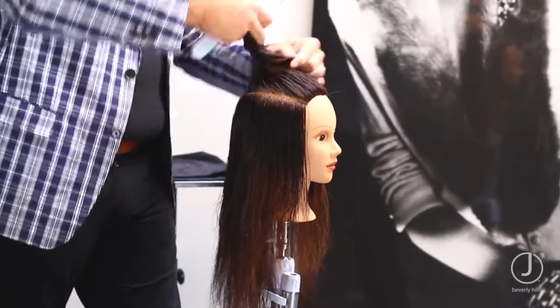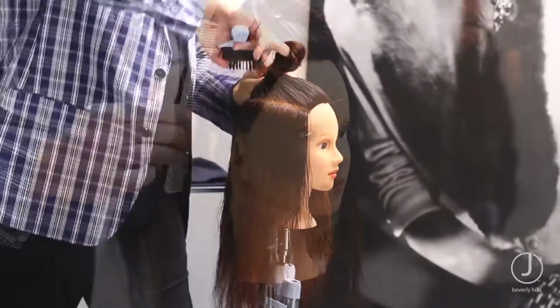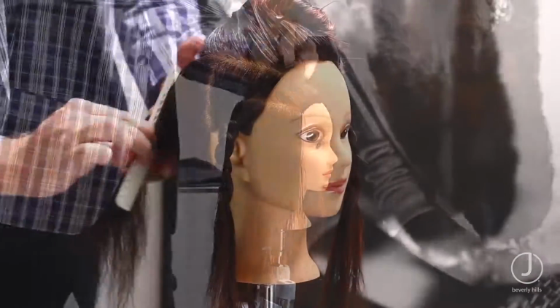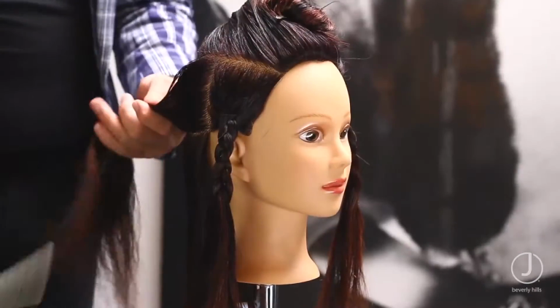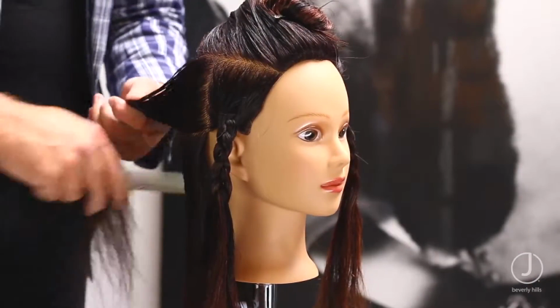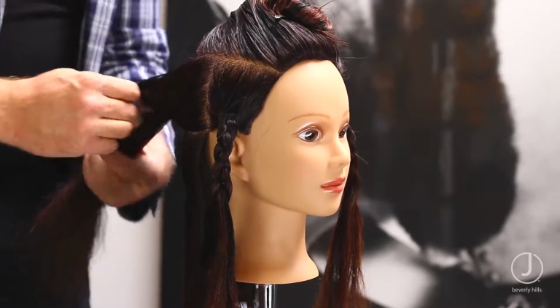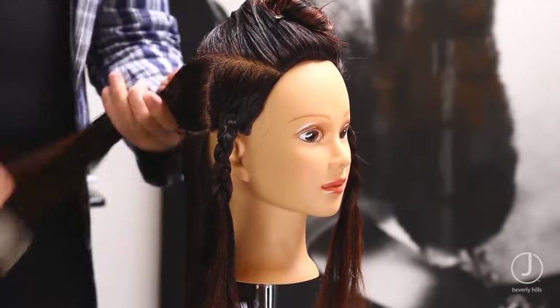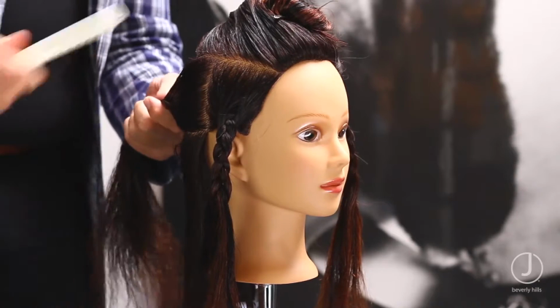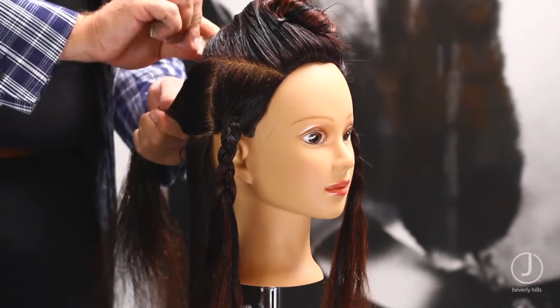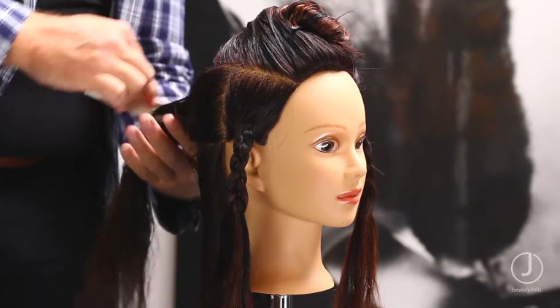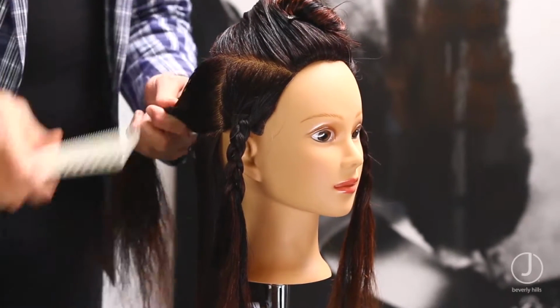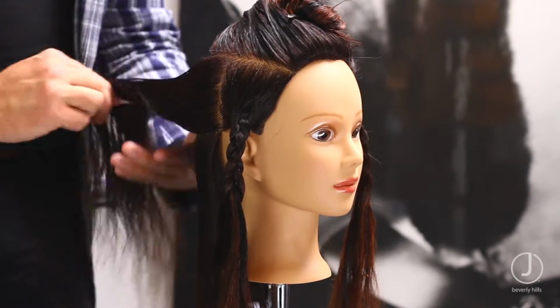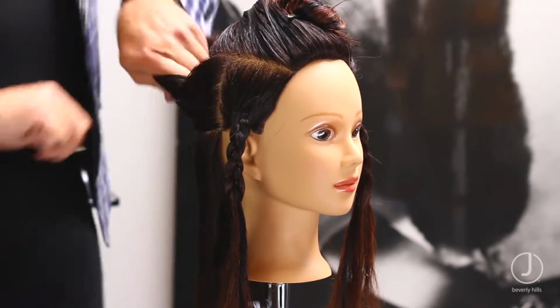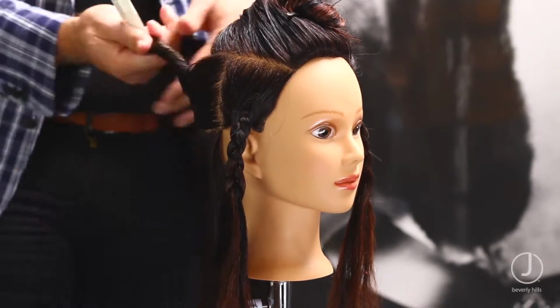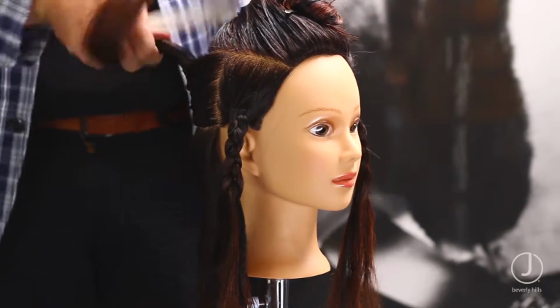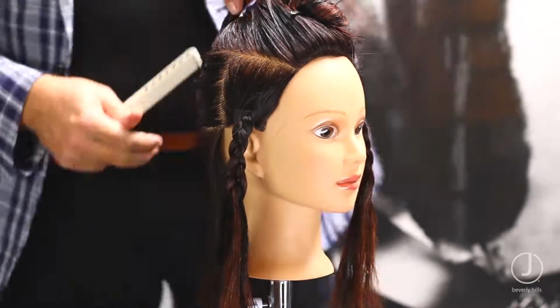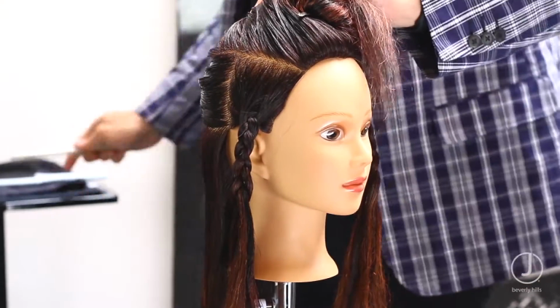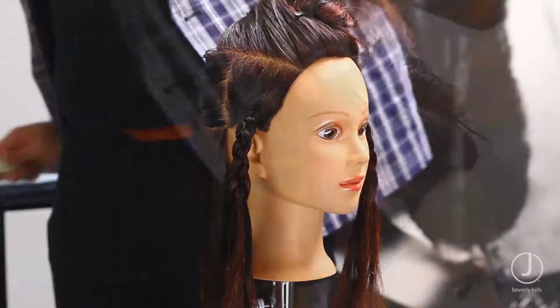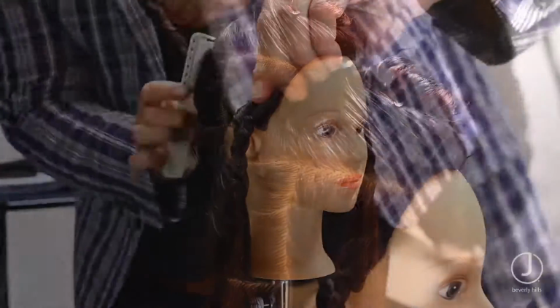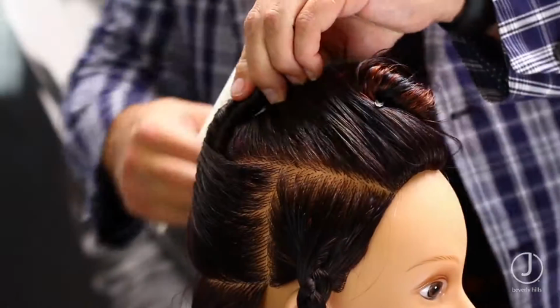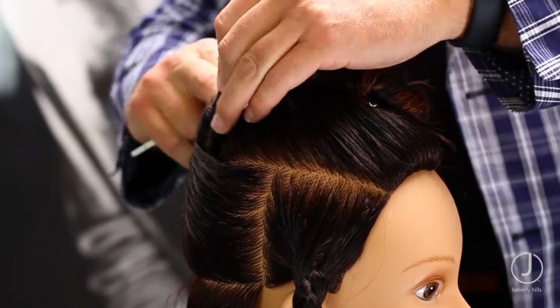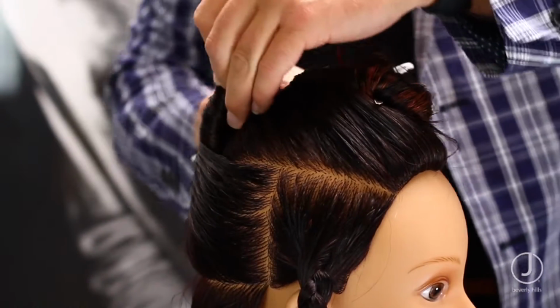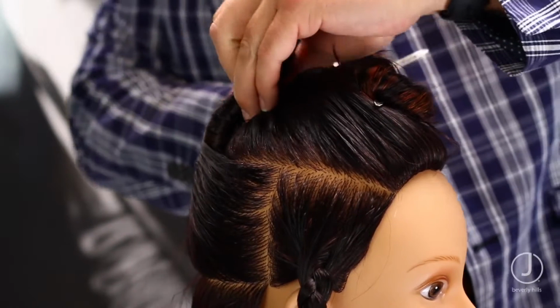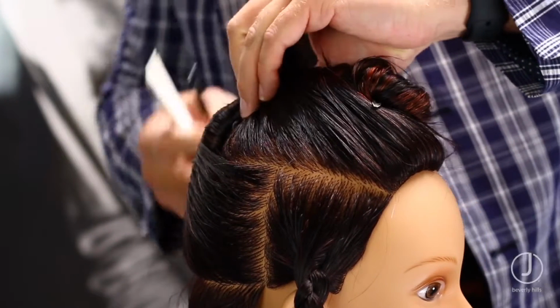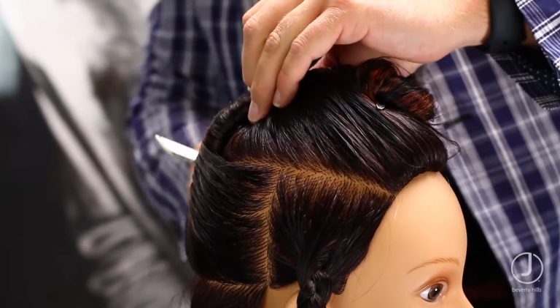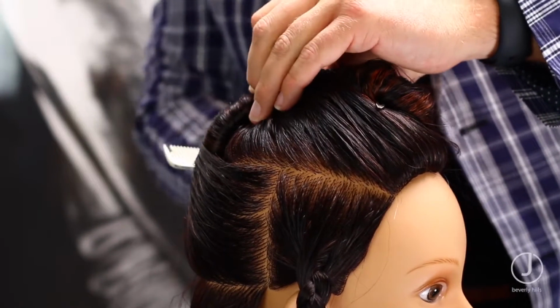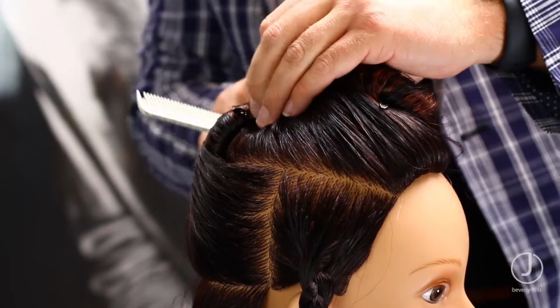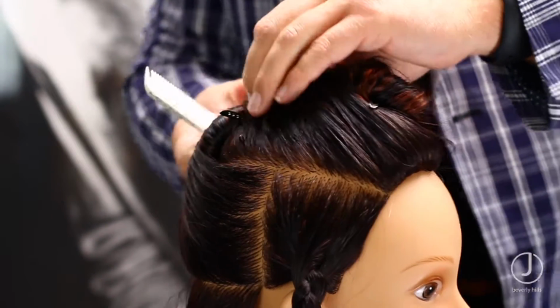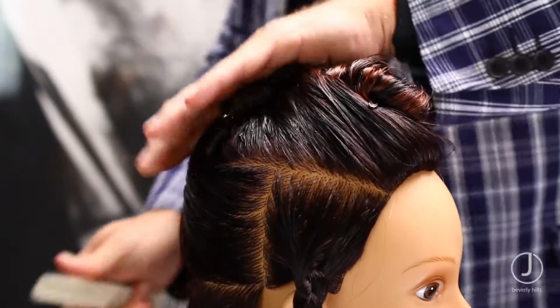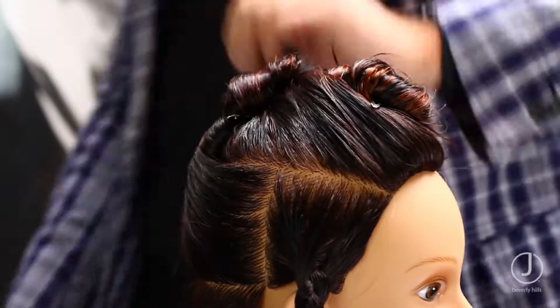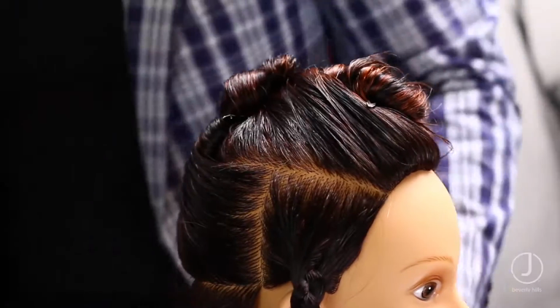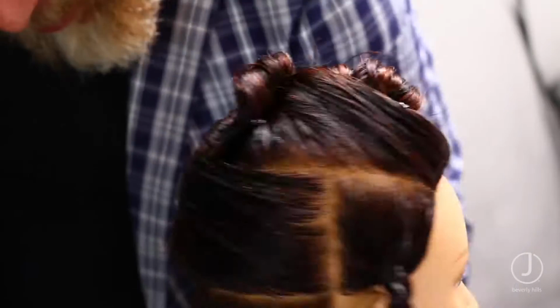Section out in front of the indentation as well. Reapply mousse up to each section before blow-drying.